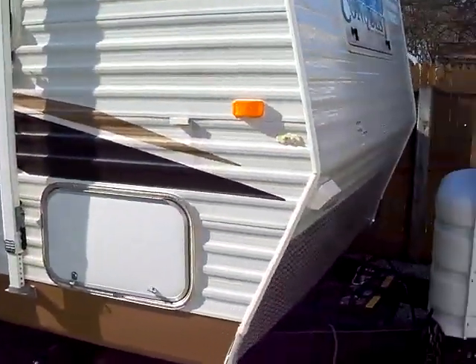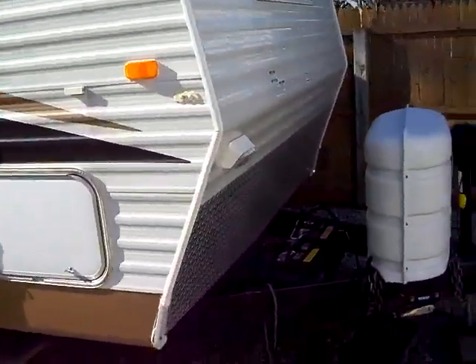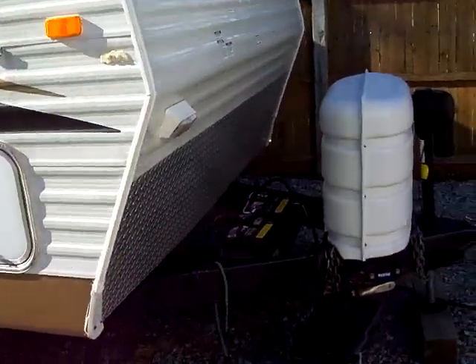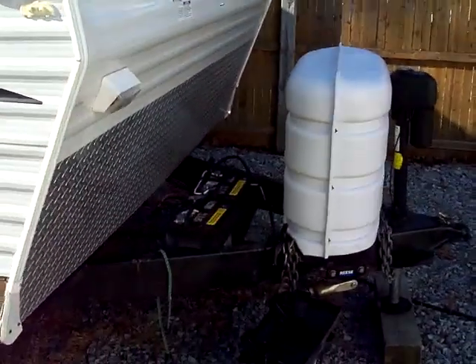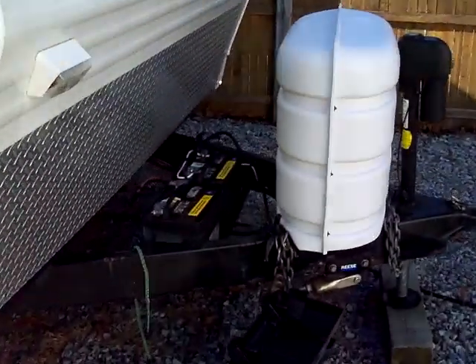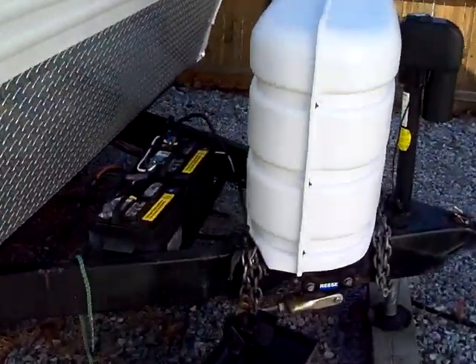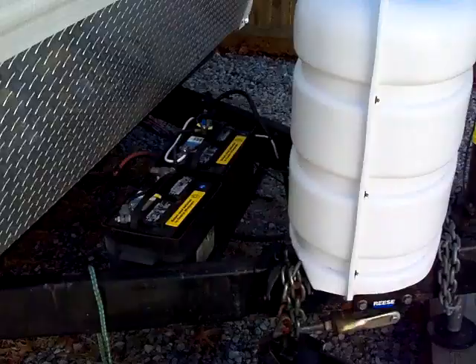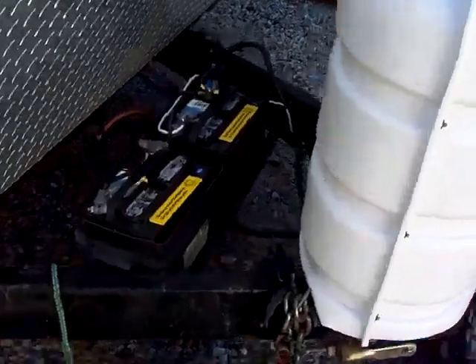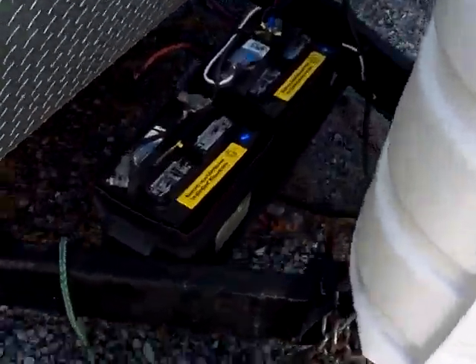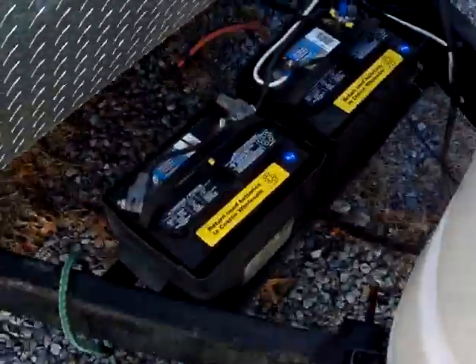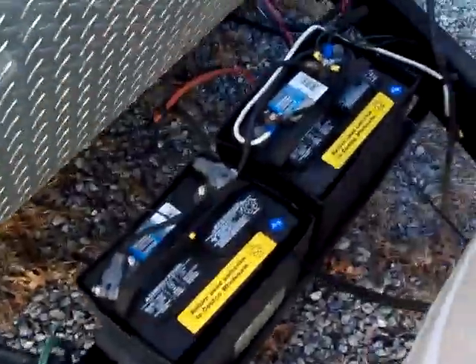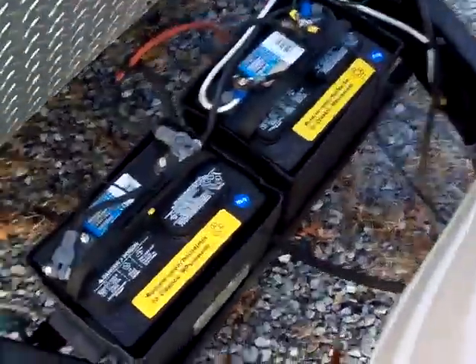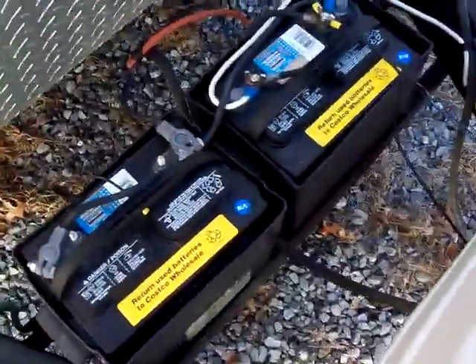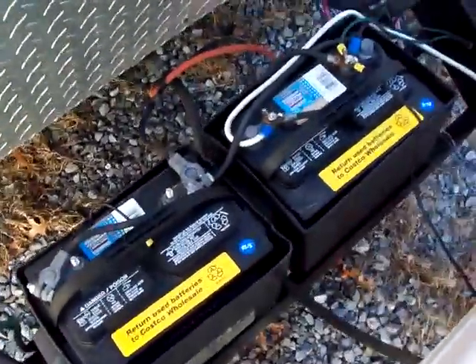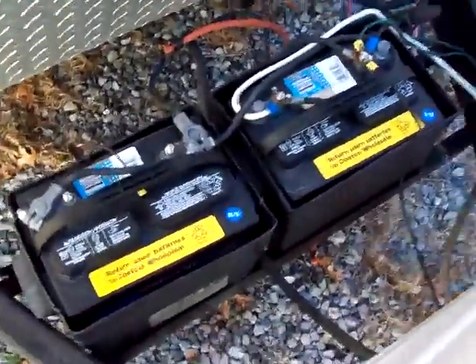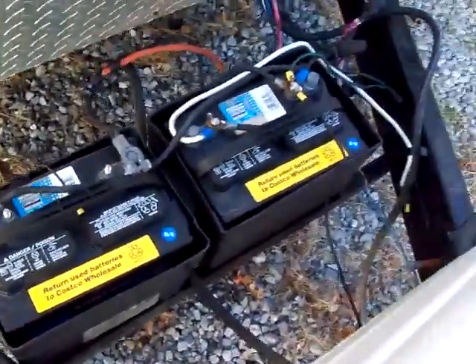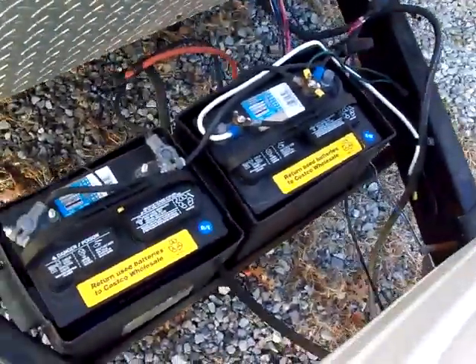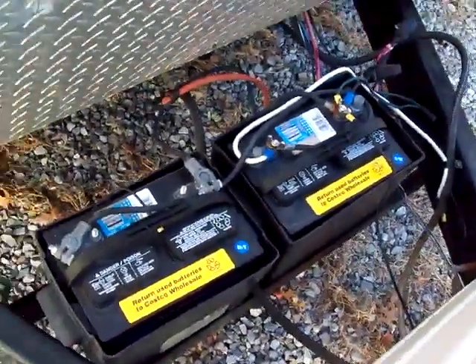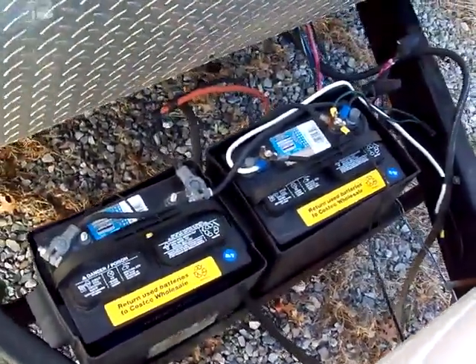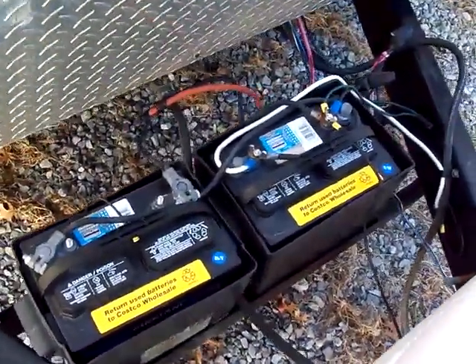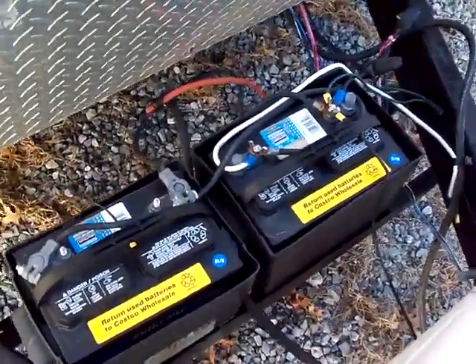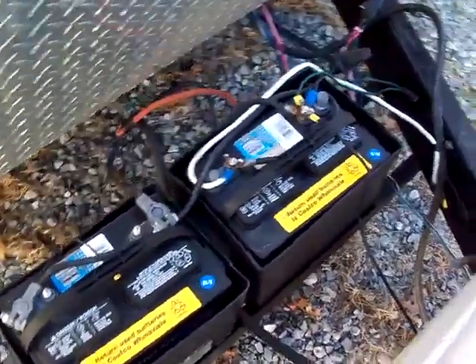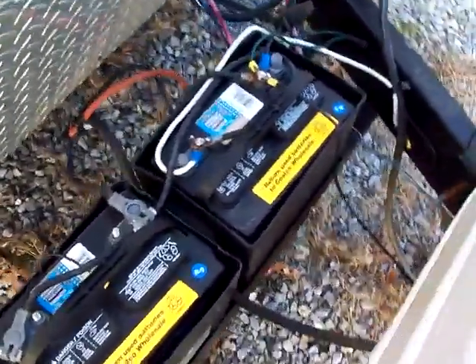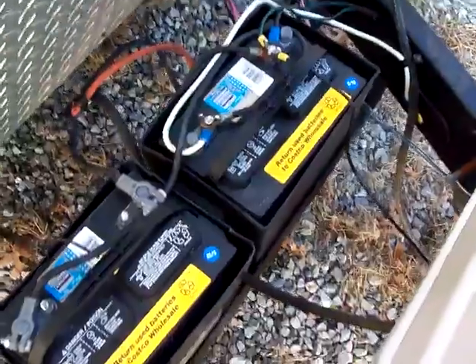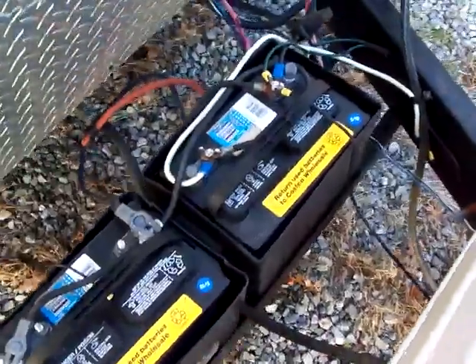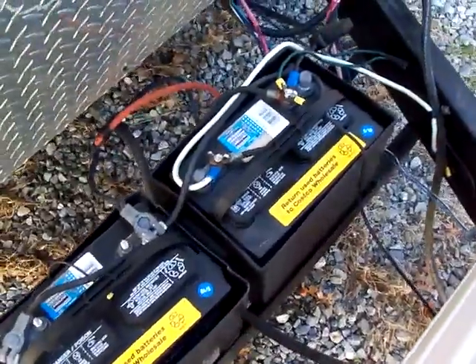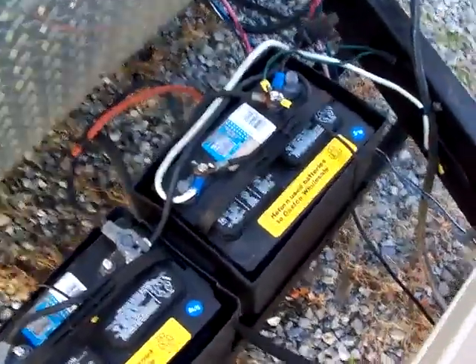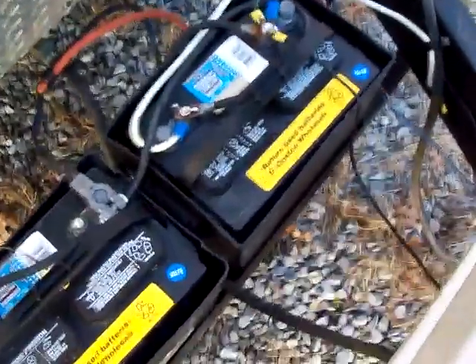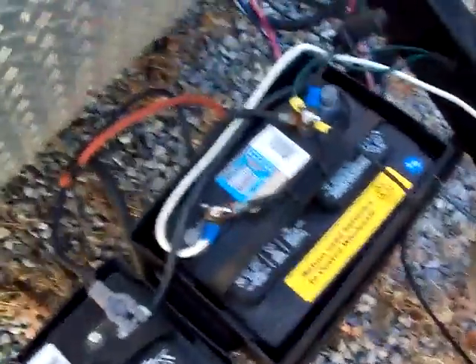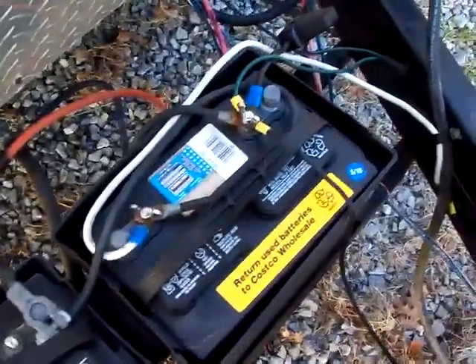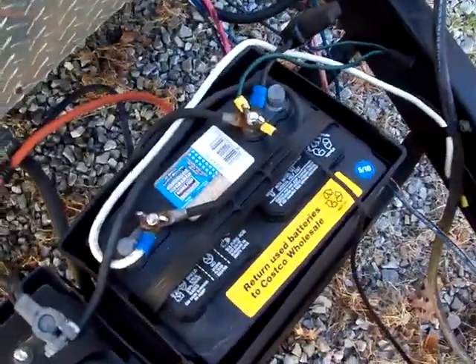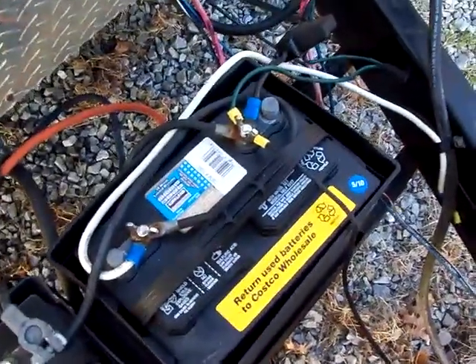What I'm going to do here is try to explain how to hook up two batteries in a travel trailer, so you get a little extra life with your lights when you're camping without hookup.